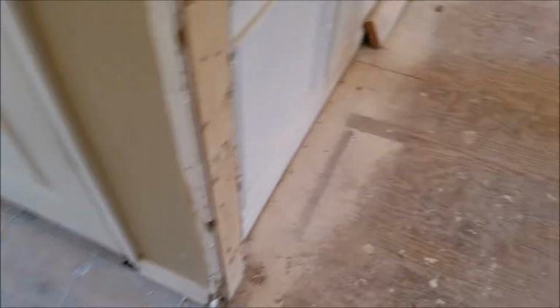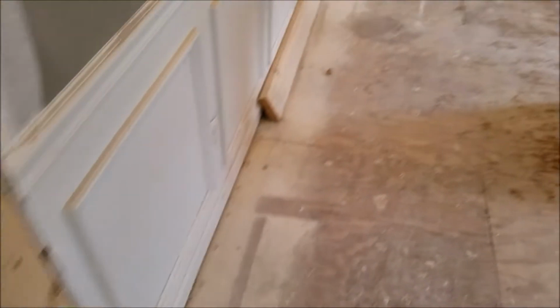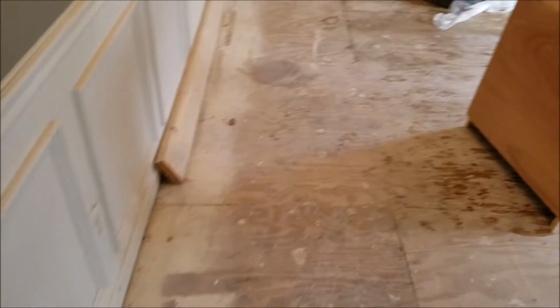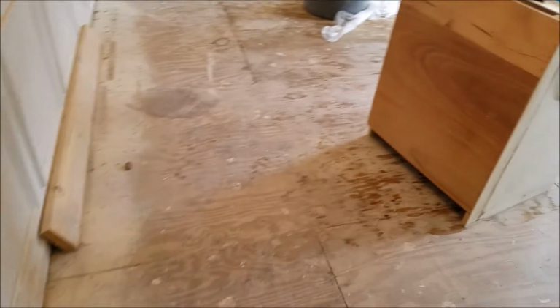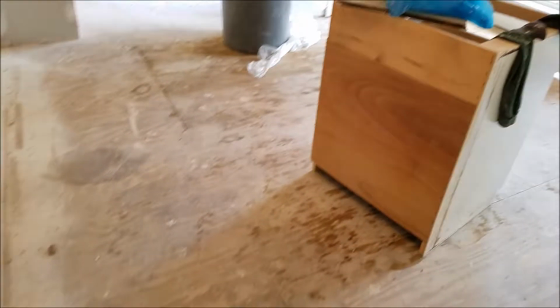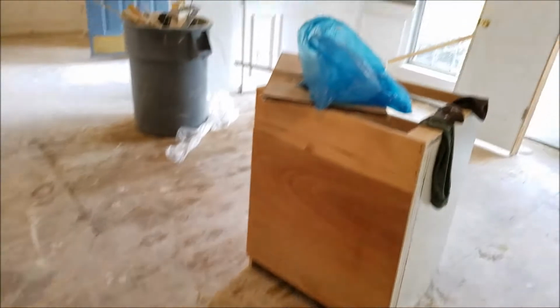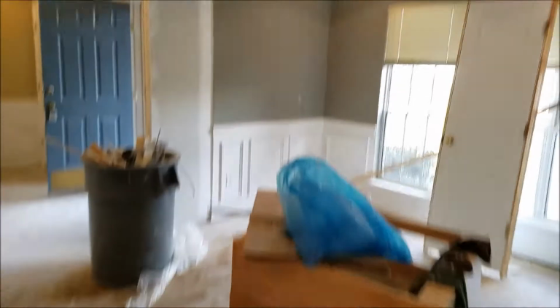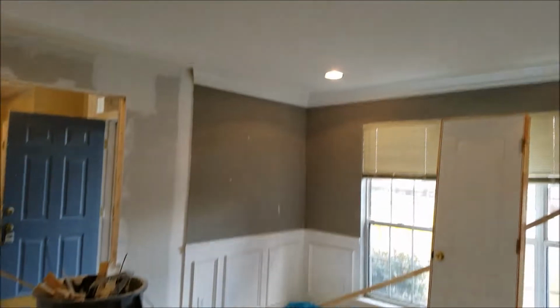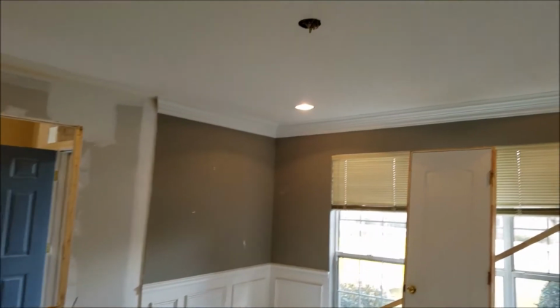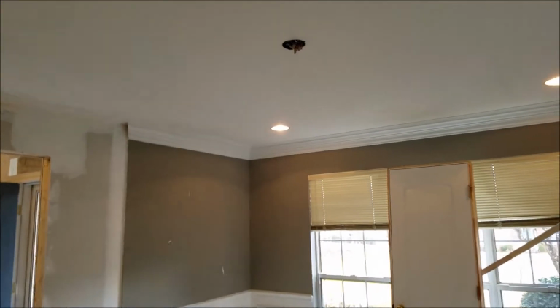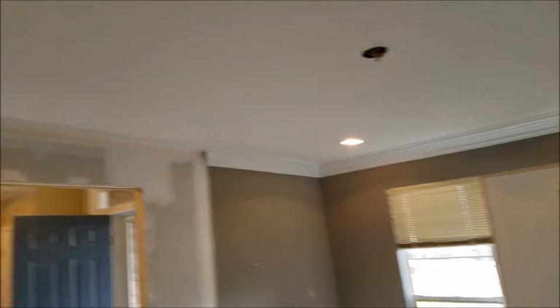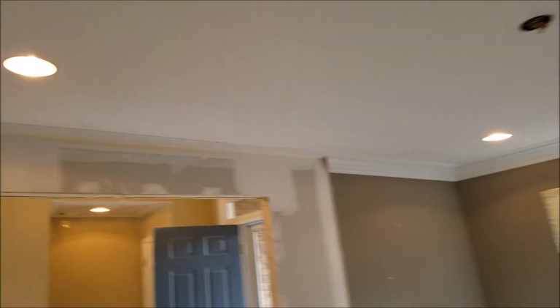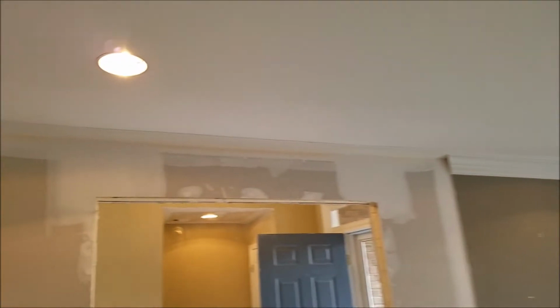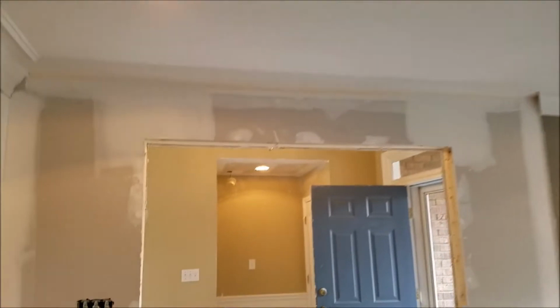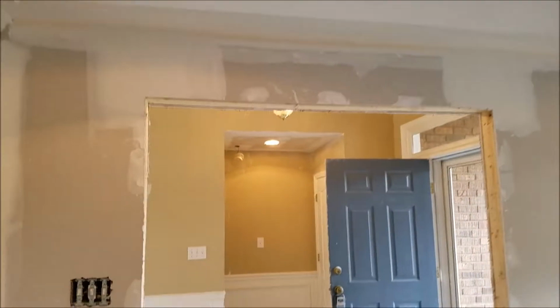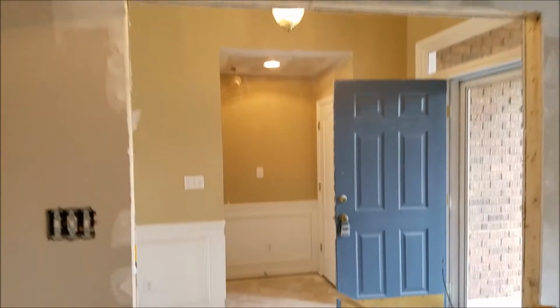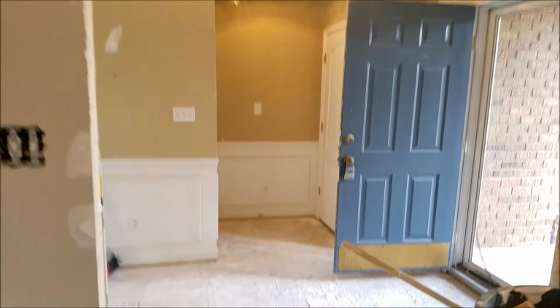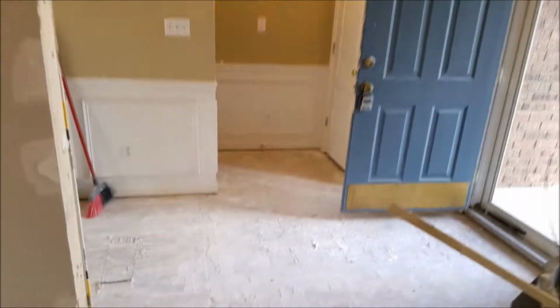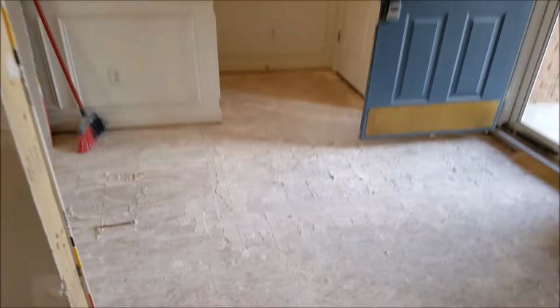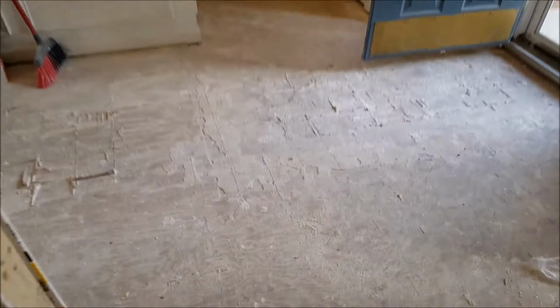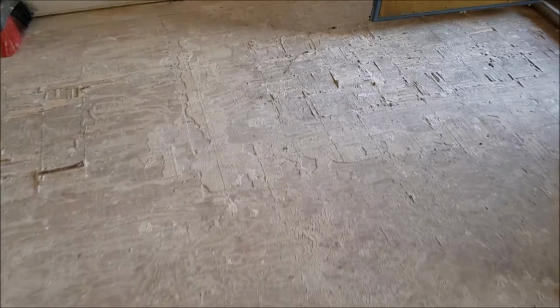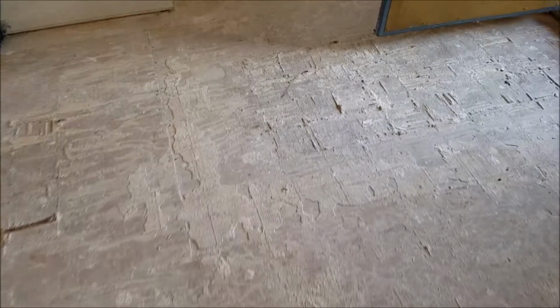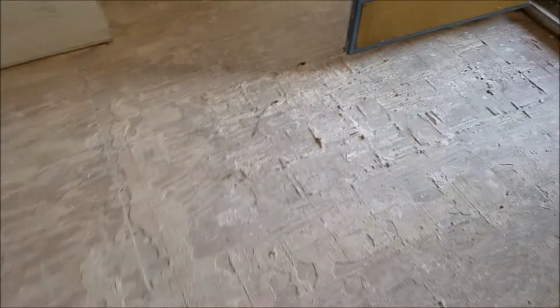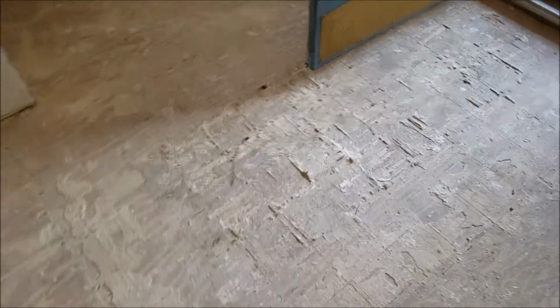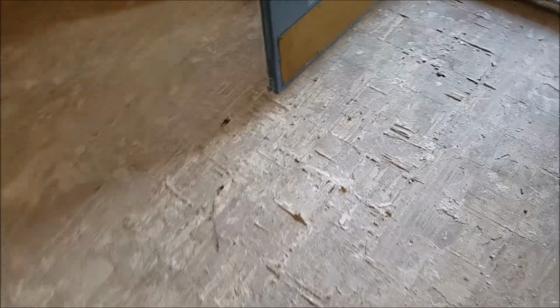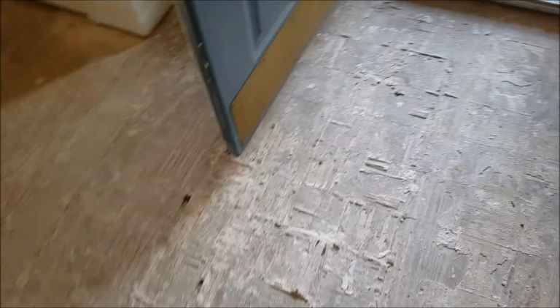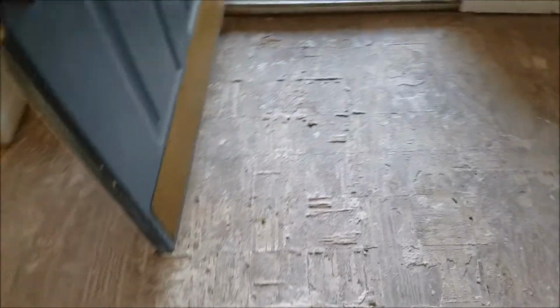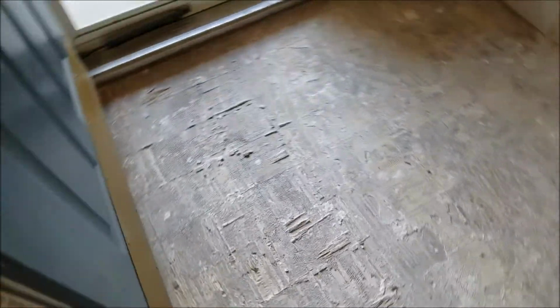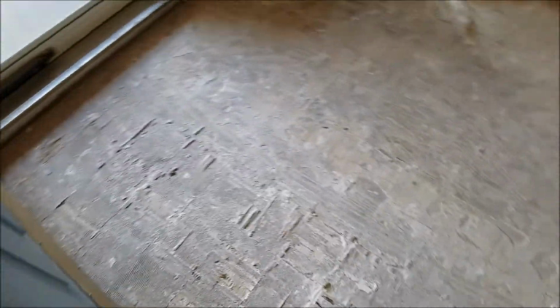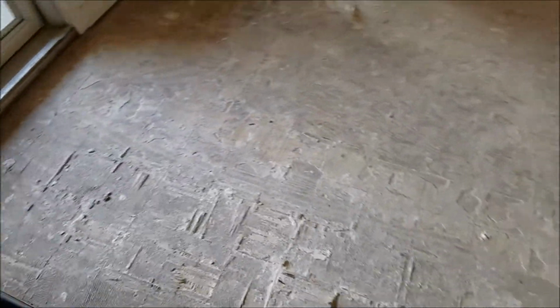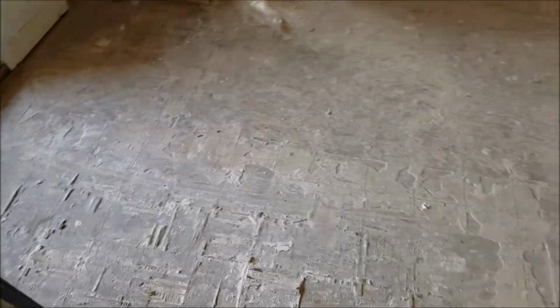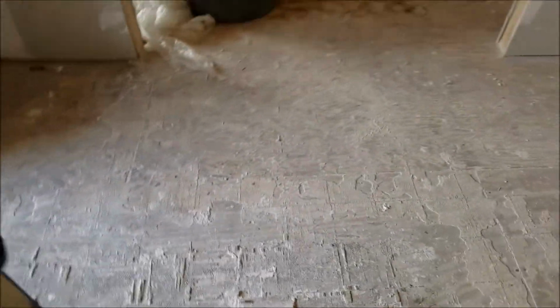Going through the dining room area, we've got the can lights going on in here as well. All the sub-flooring is fixing to be sanded from where the parquet came up.